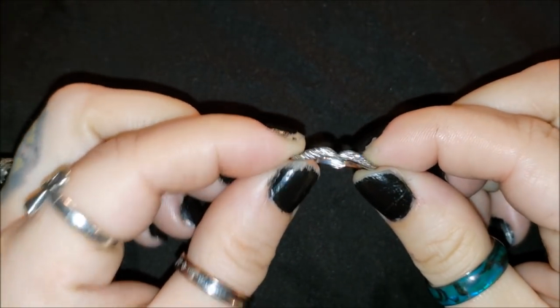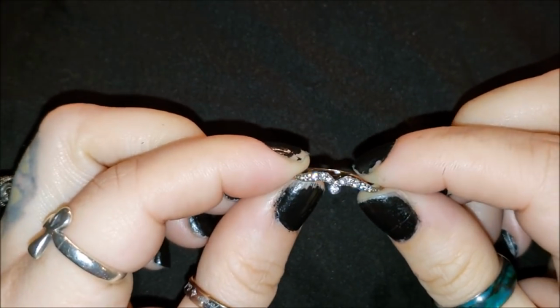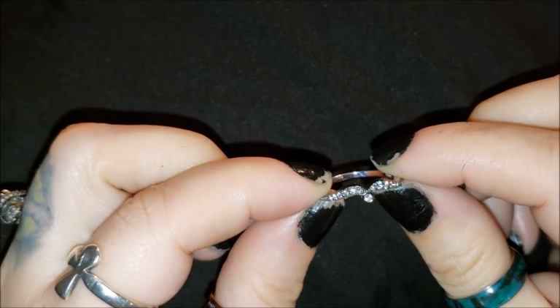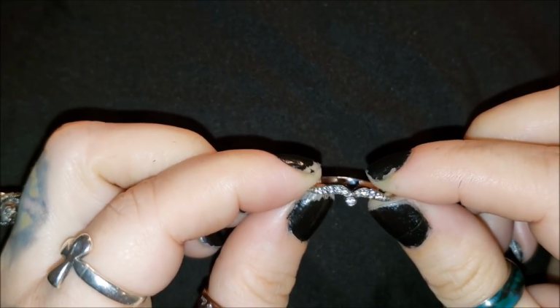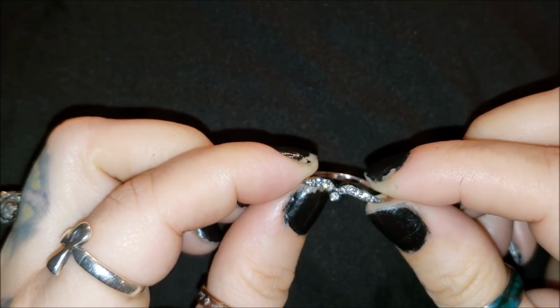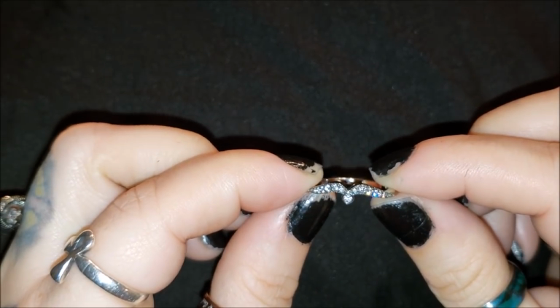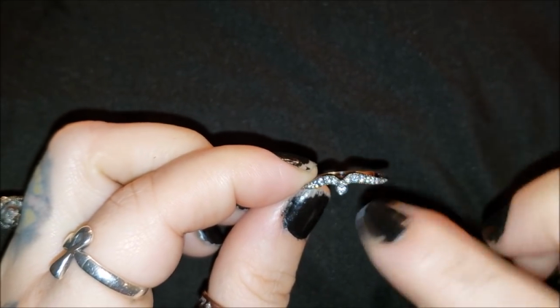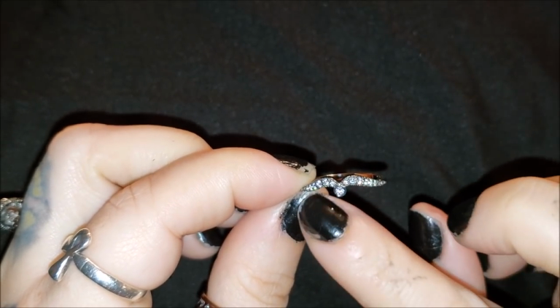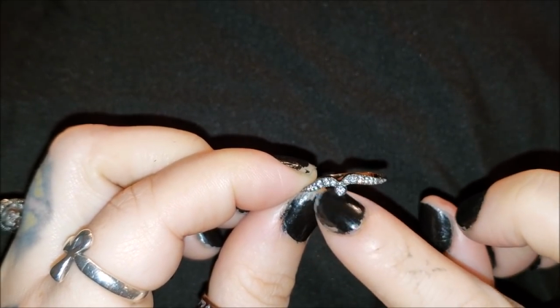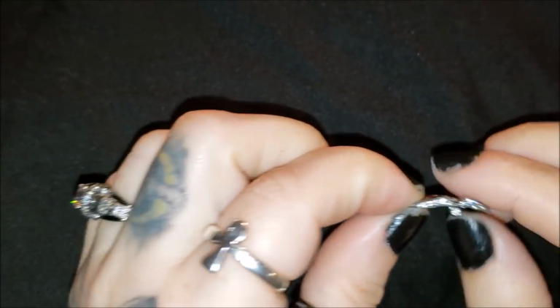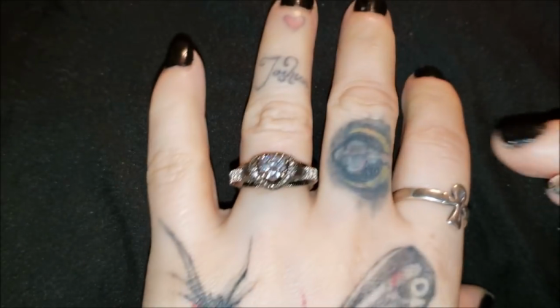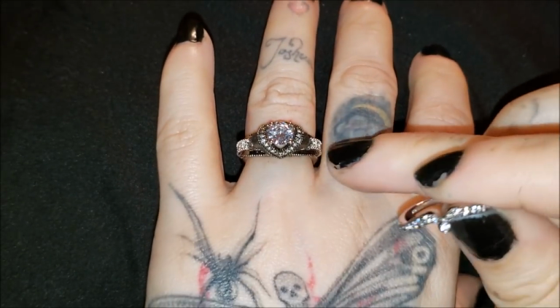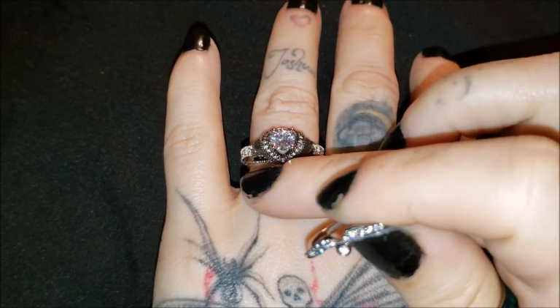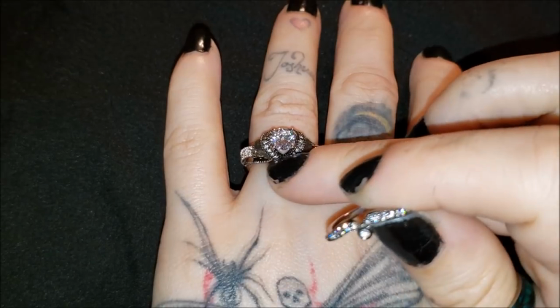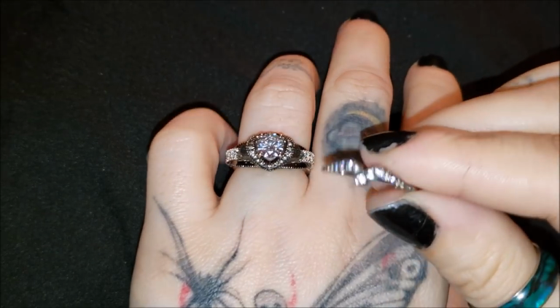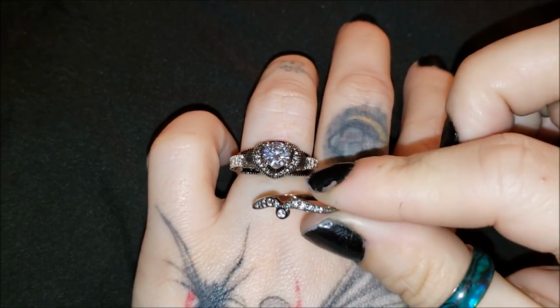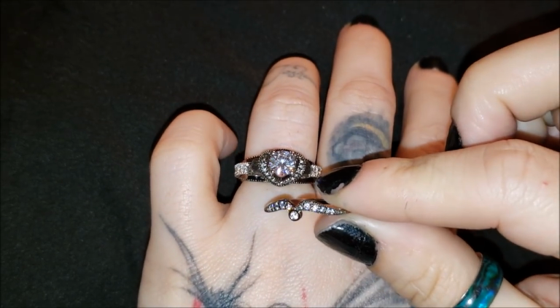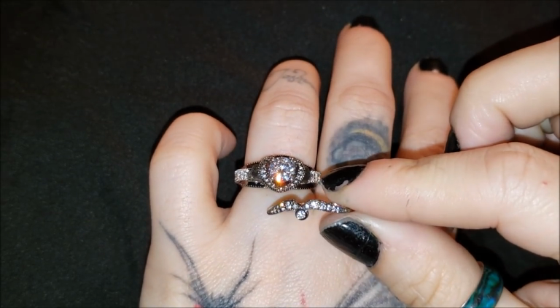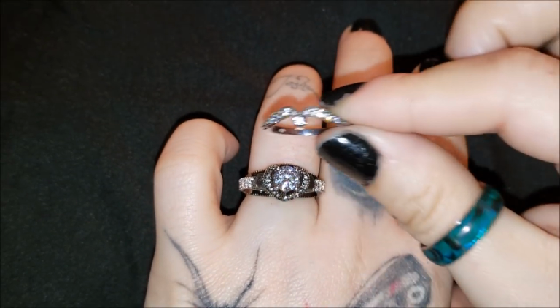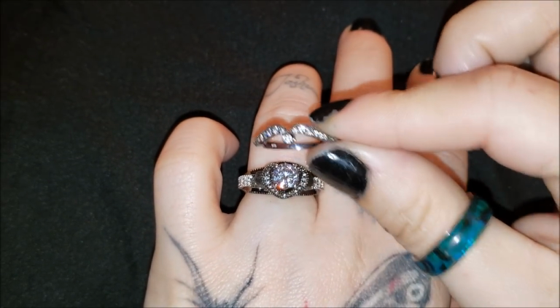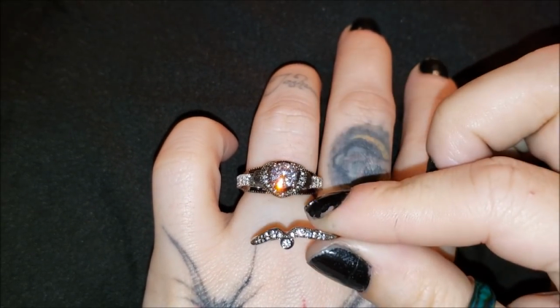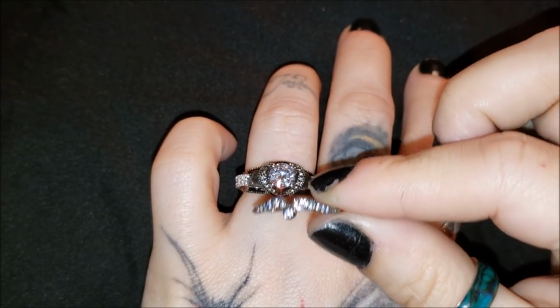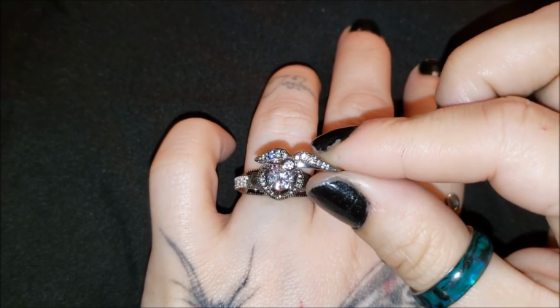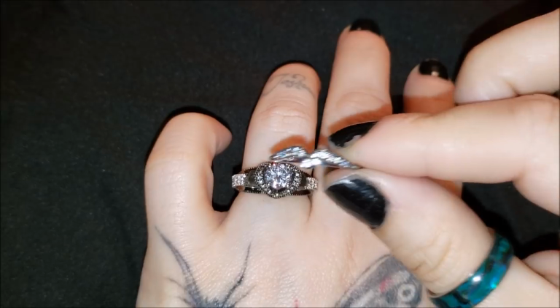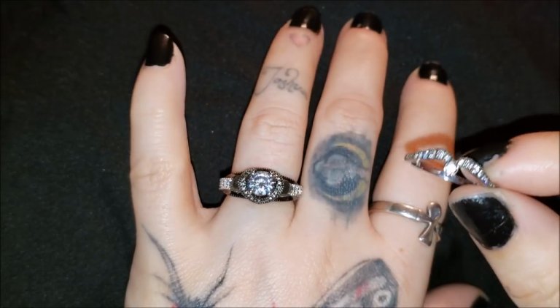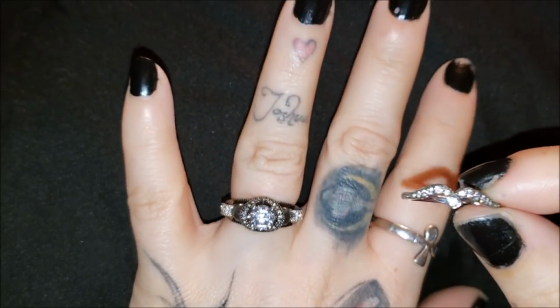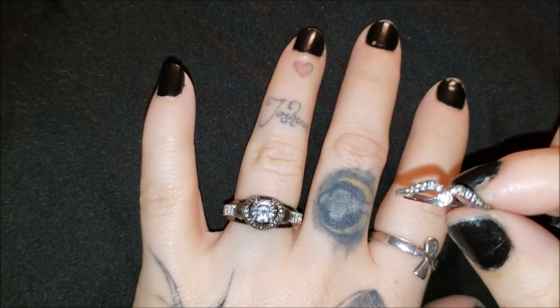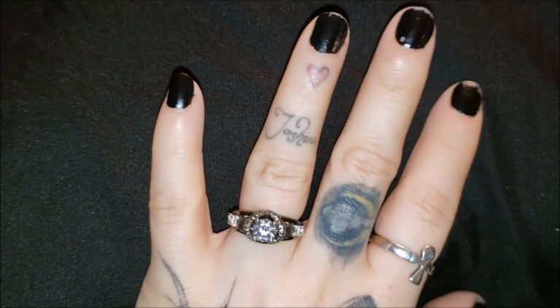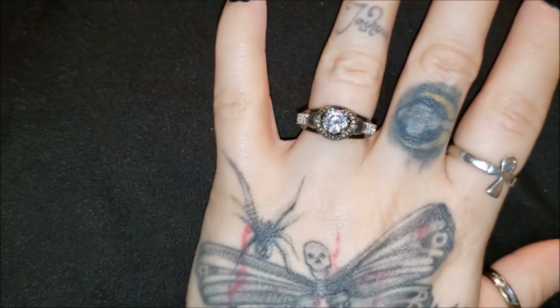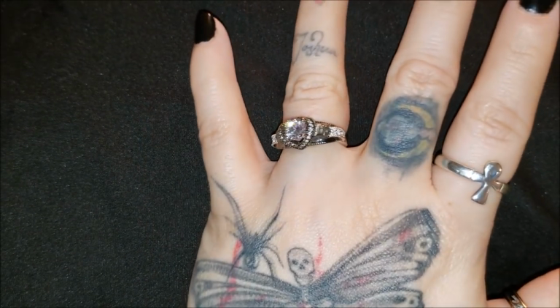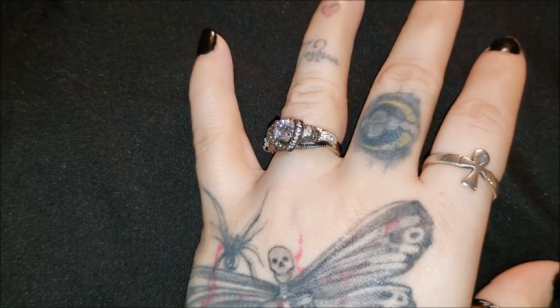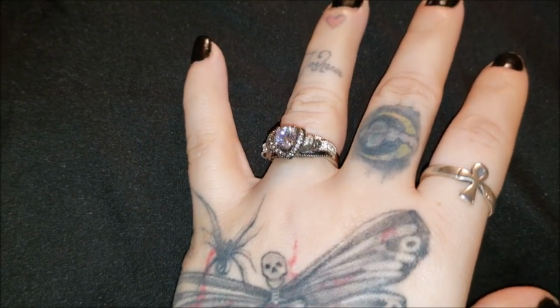This is really beautiful, but it should have been flat because the way this design is means that it doesn't fit flat on your finger and it's not actually really comfortable. It doesn't fit up here or up here very well. So I'm just going to leave it off. But that's alright because this is pretty enough on its own.